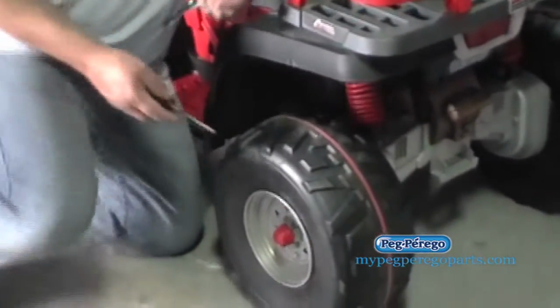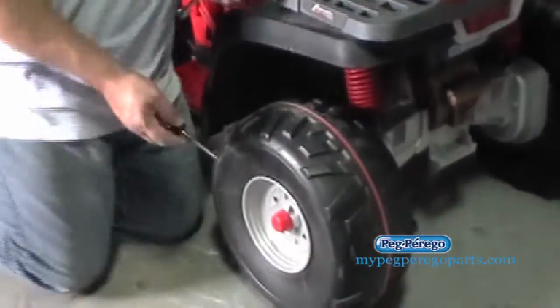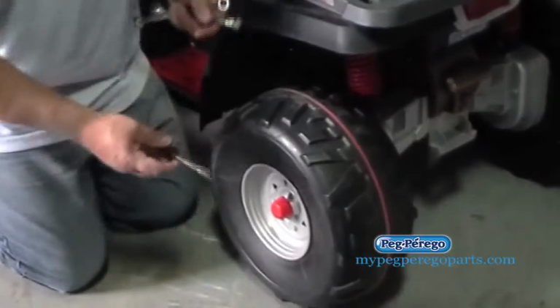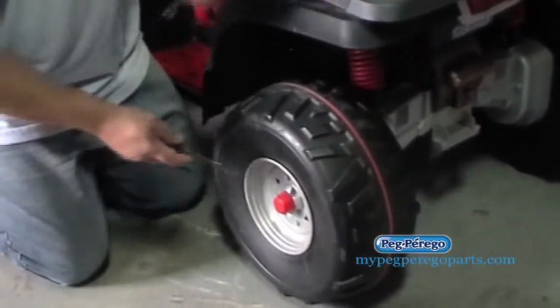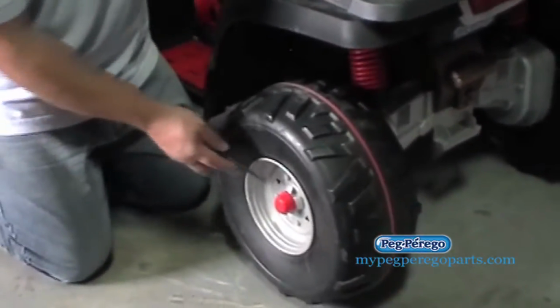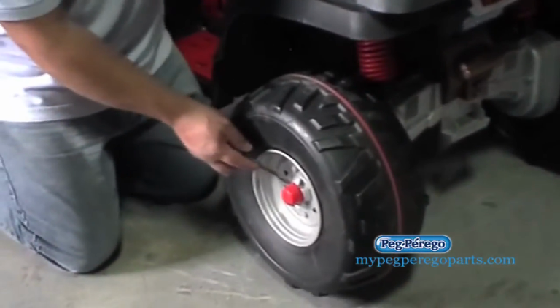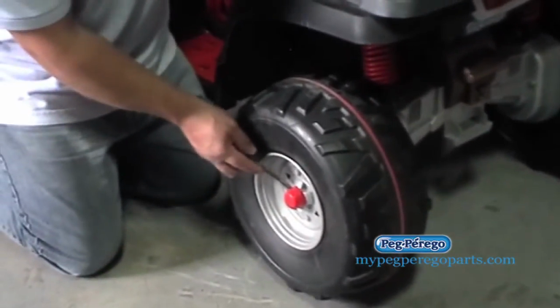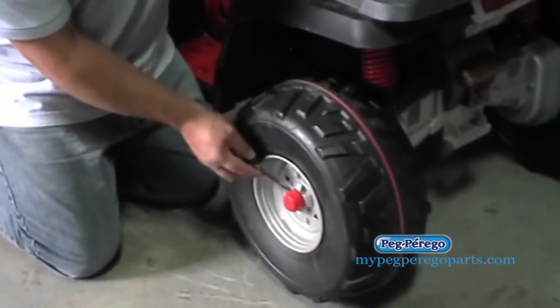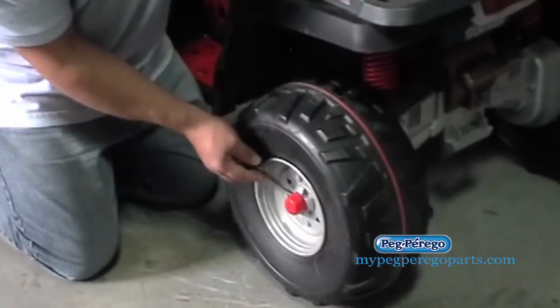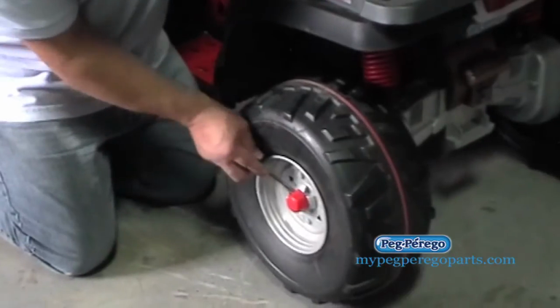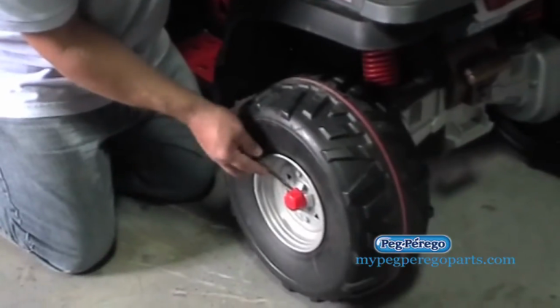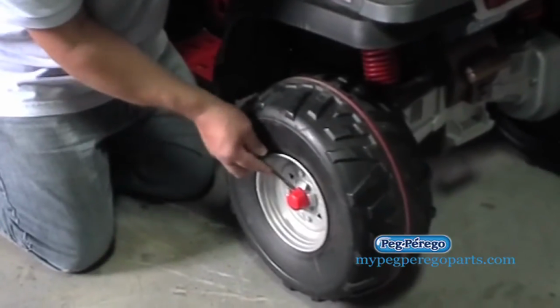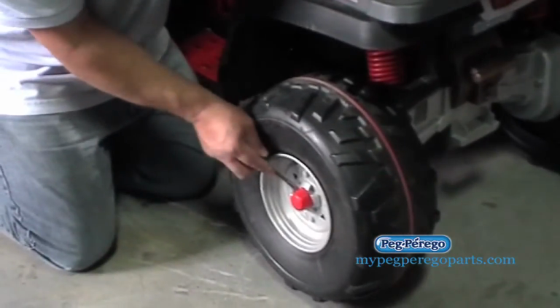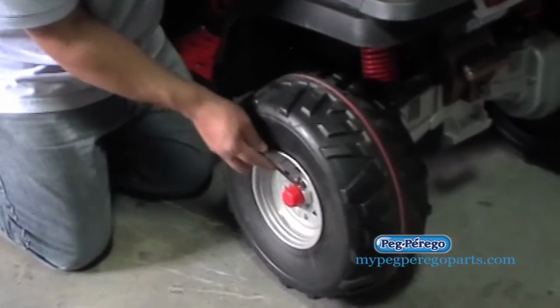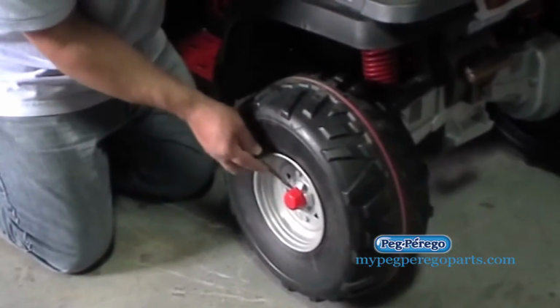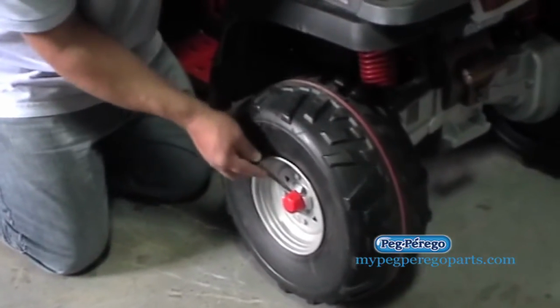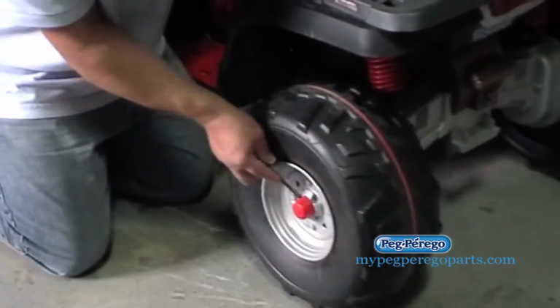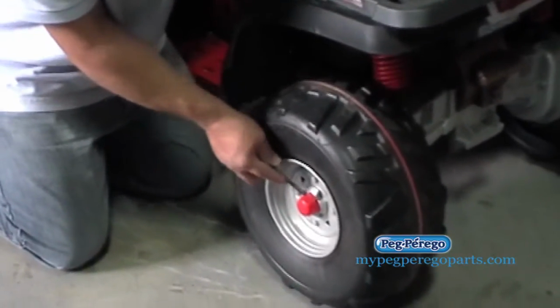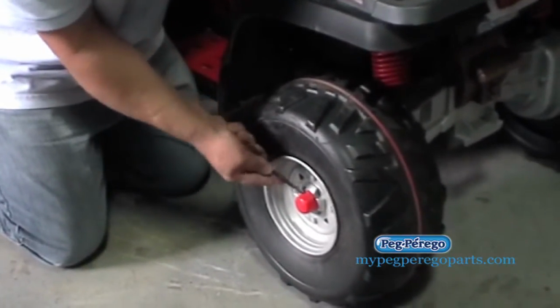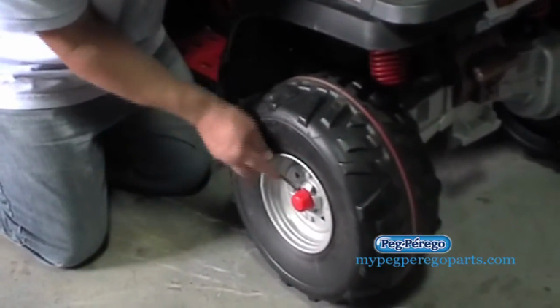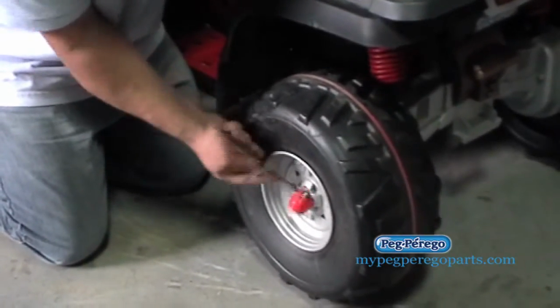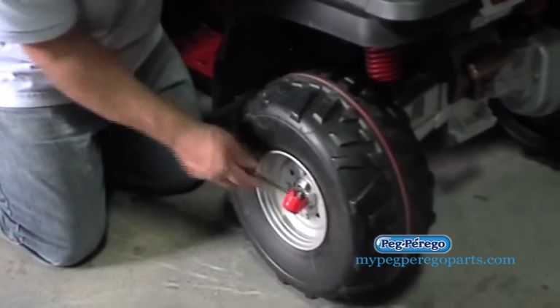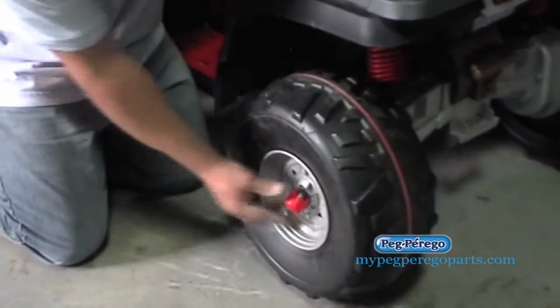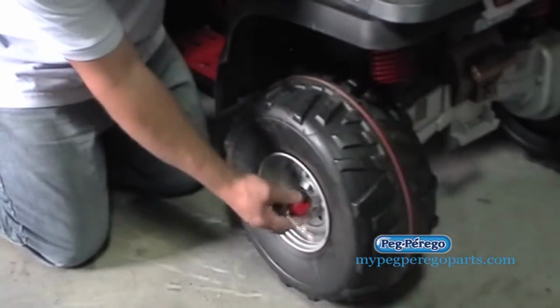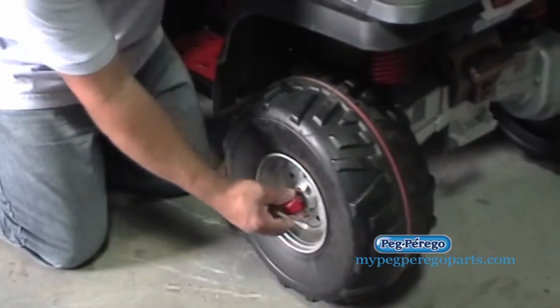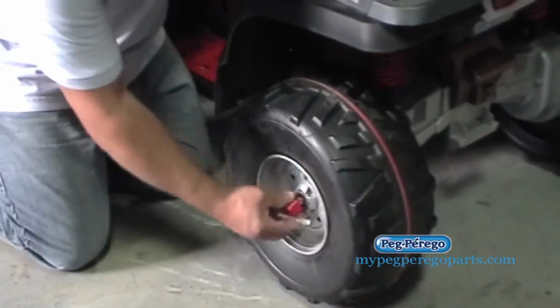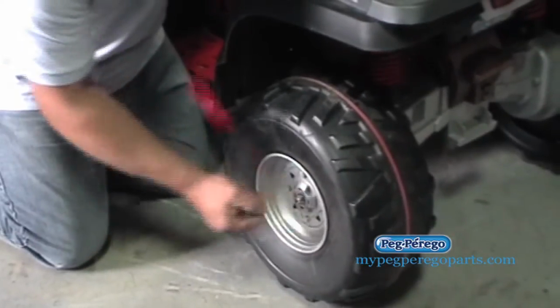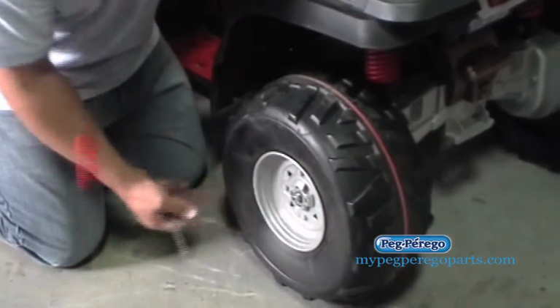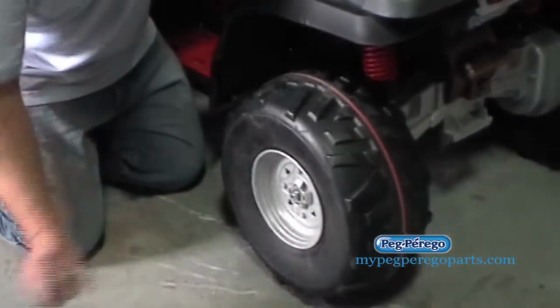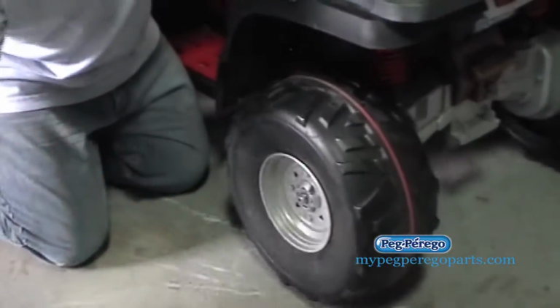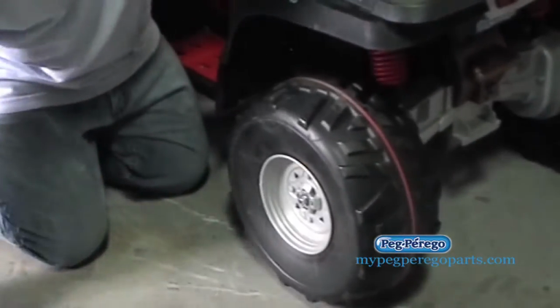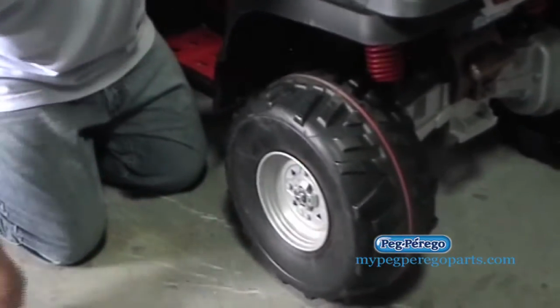One thing I want to do is take my flathead screwdriver and carefully pry this off. Sometimes it's kind of tough, but if you can get in there and pry that out, that'll expose the nut on the axle.